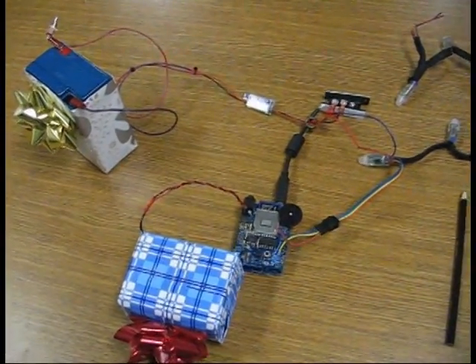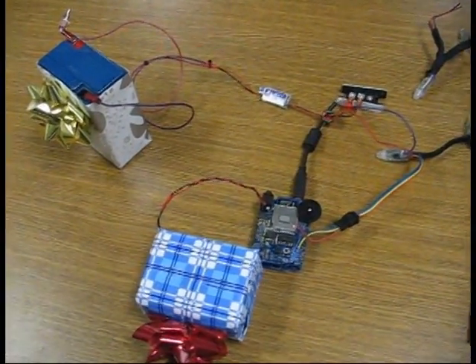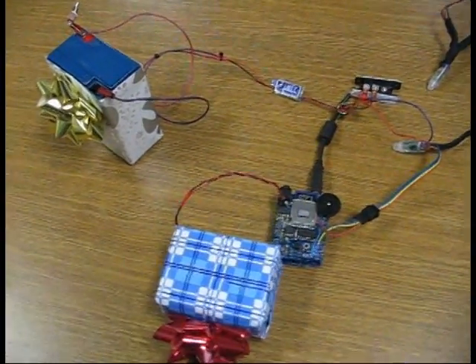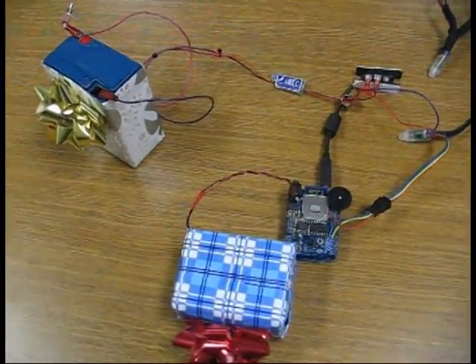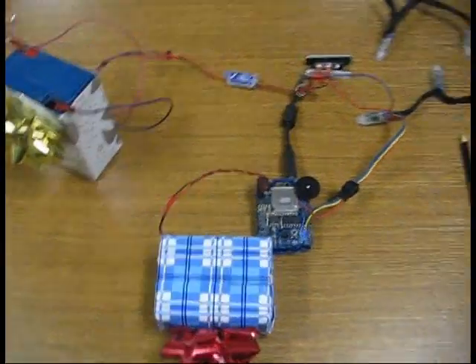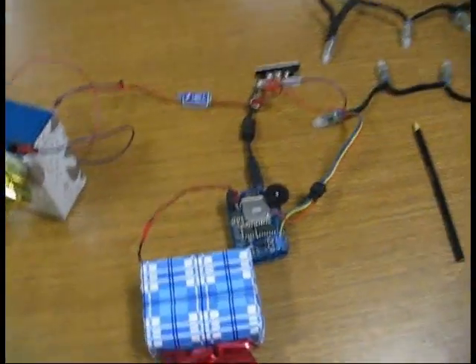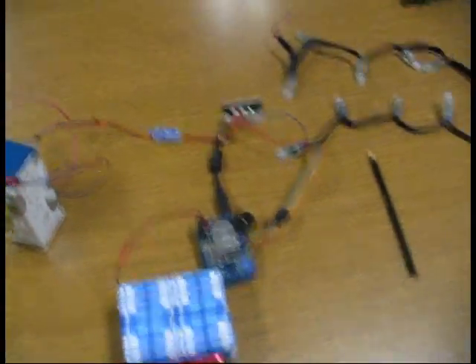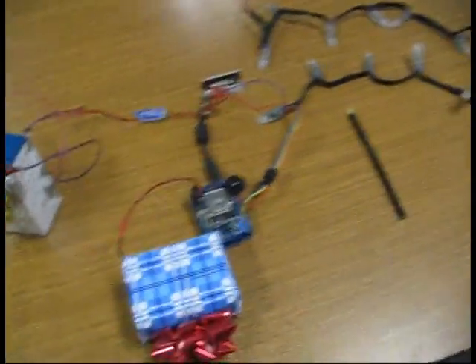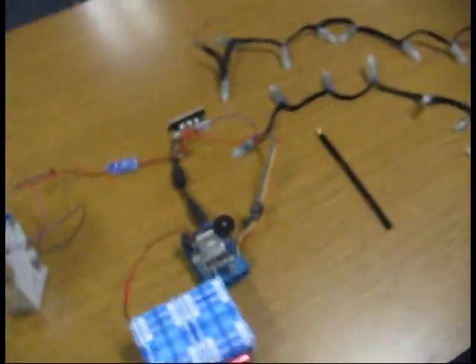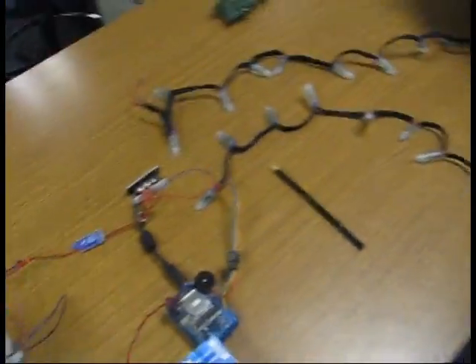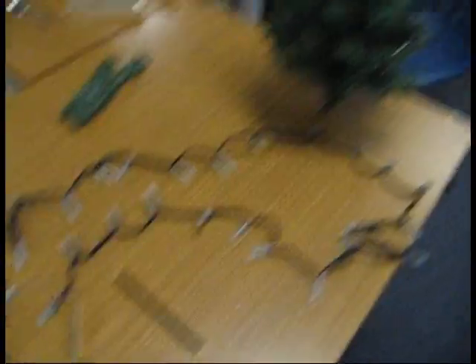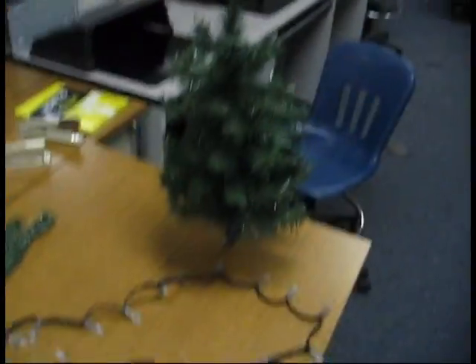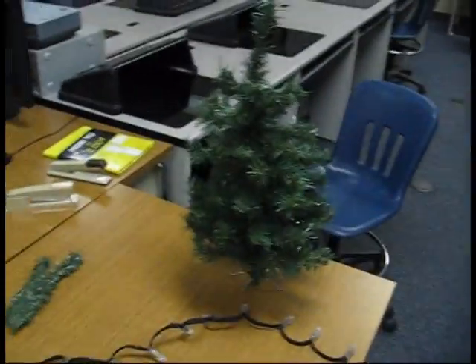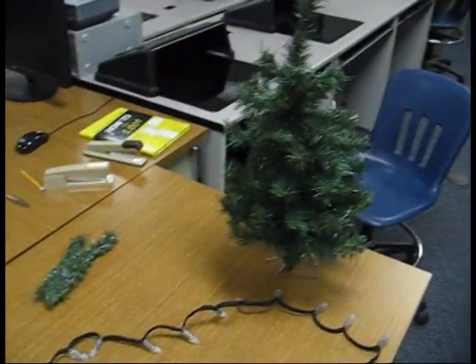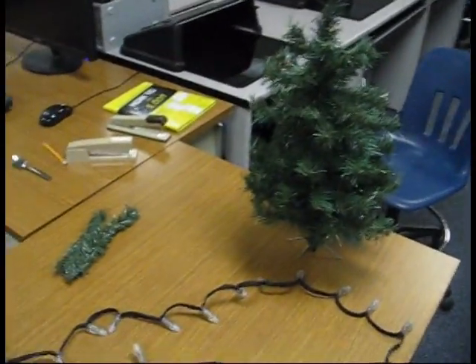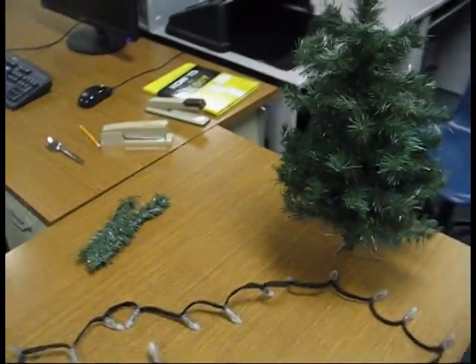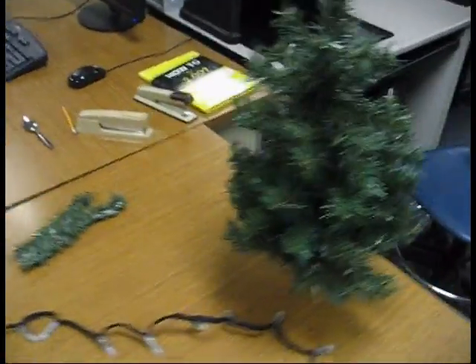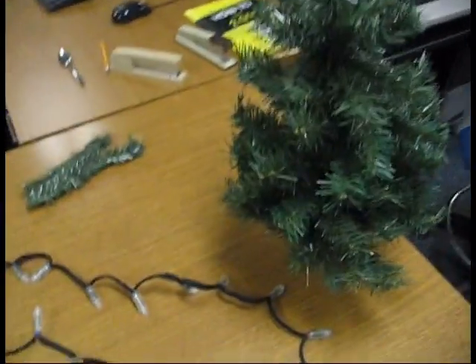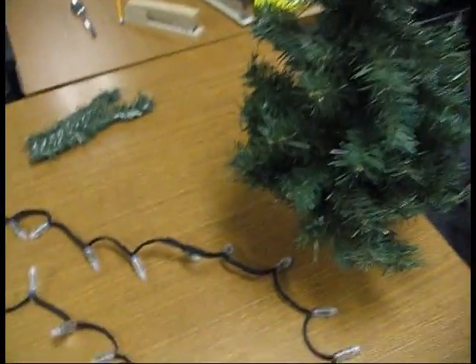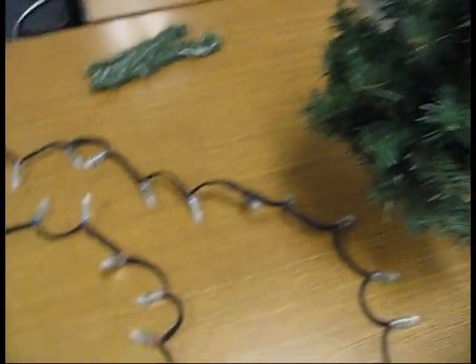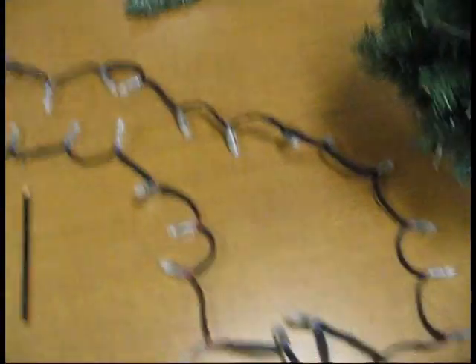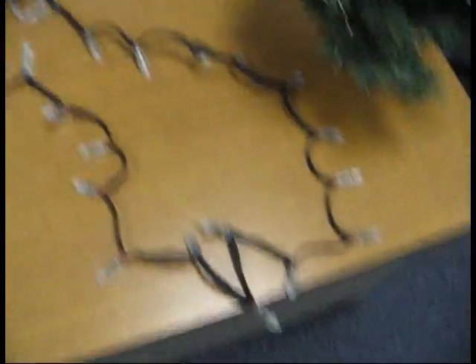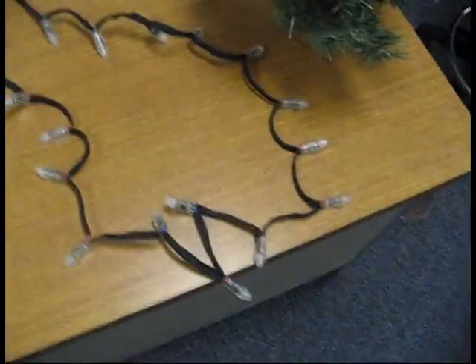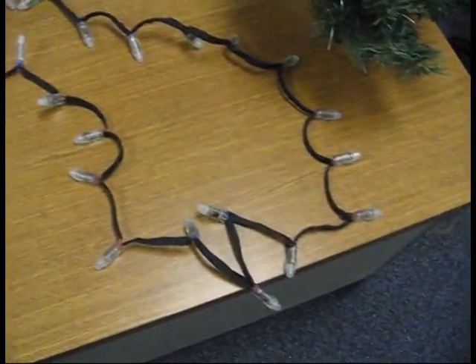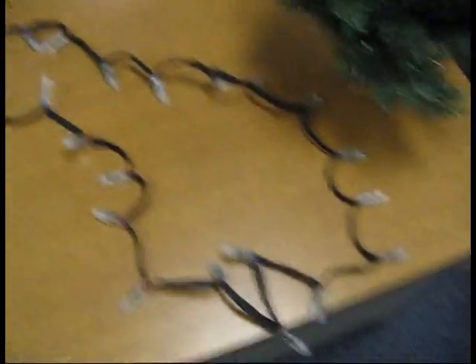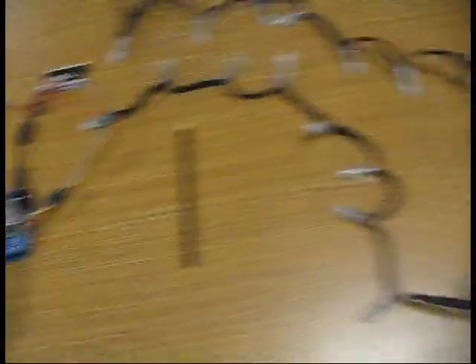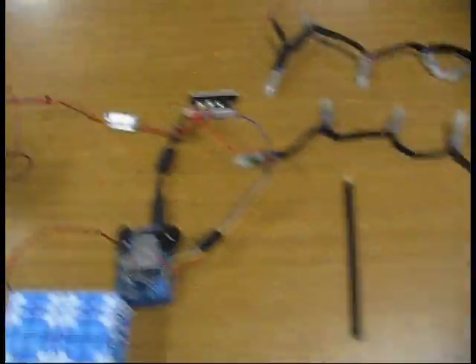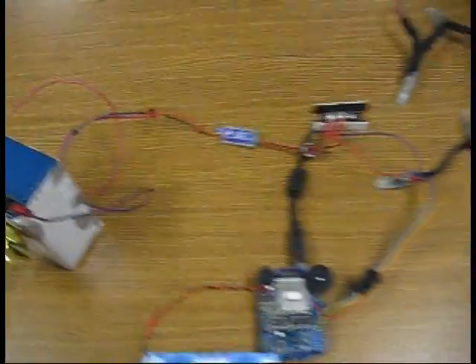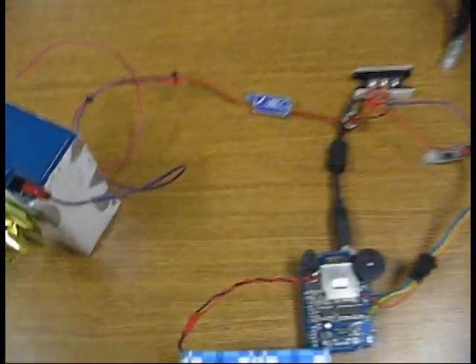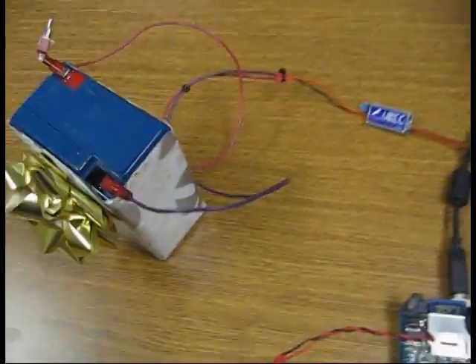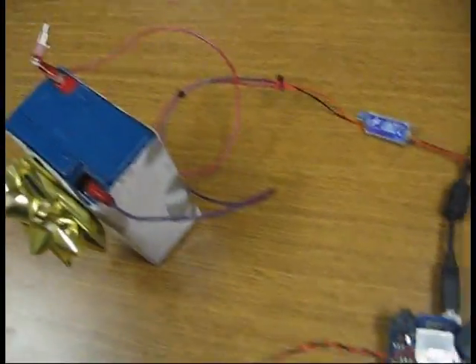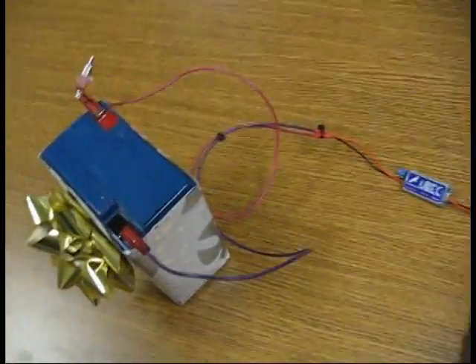This is the setup for our Christmas Locker Extravaganza. We're going to set this tree up in a locker and hopefully do some interesting things with it. We'll go through the components really quick.